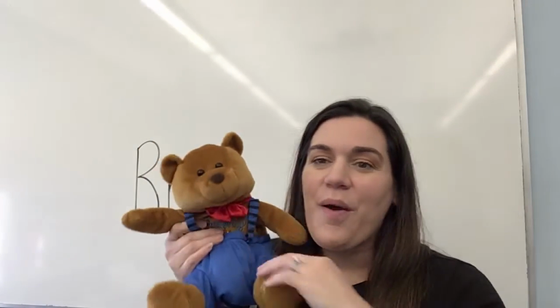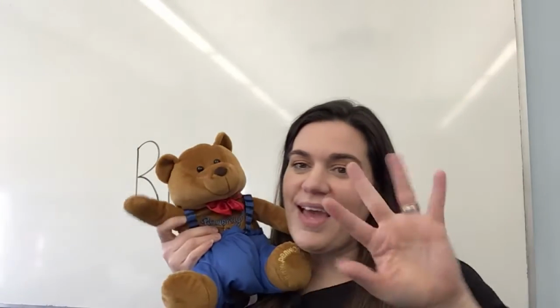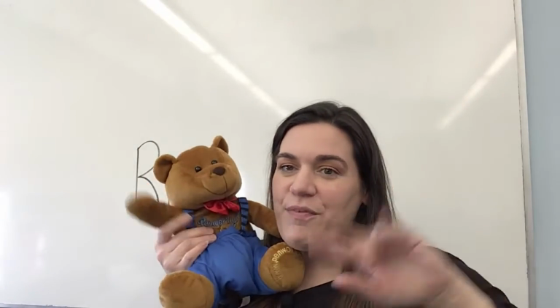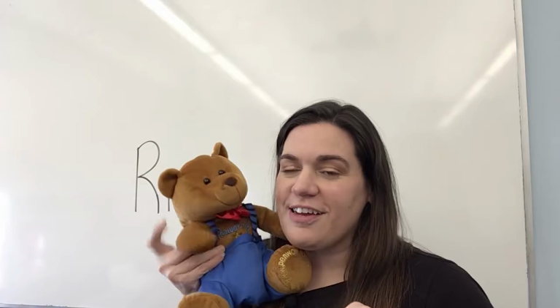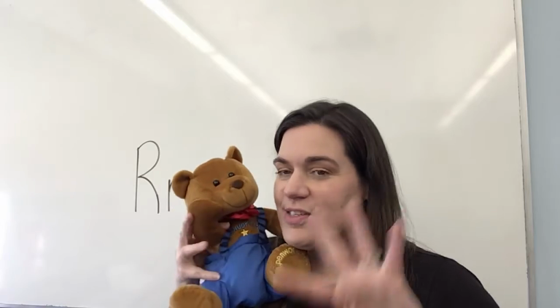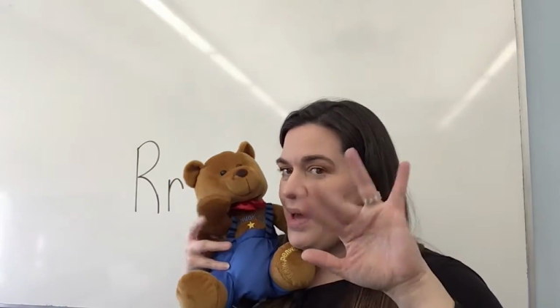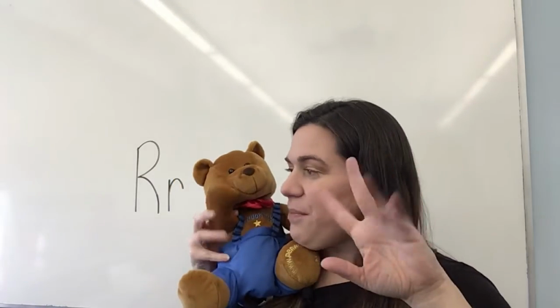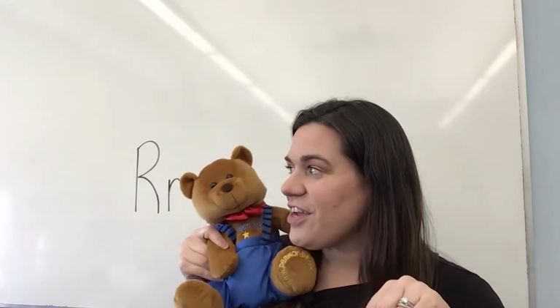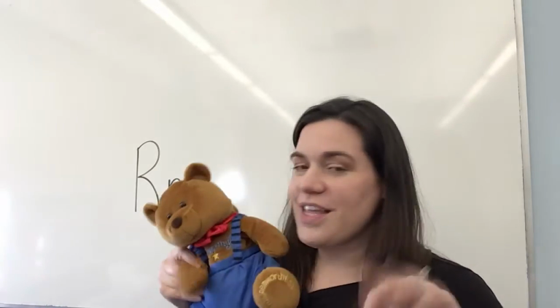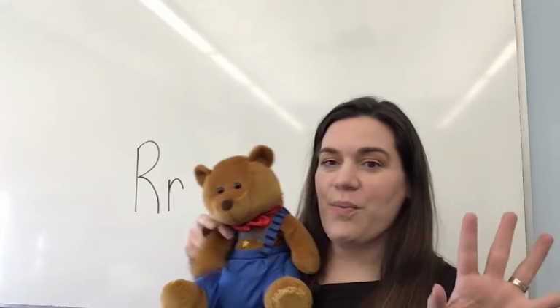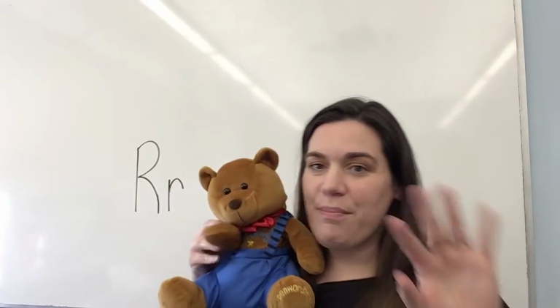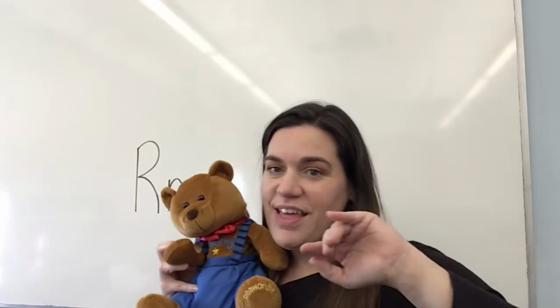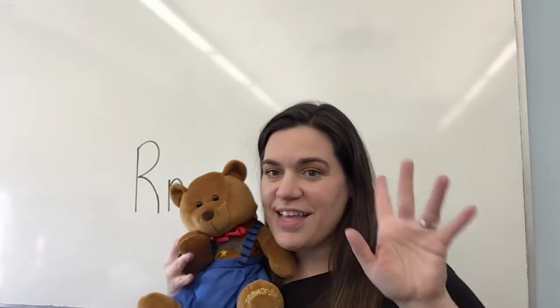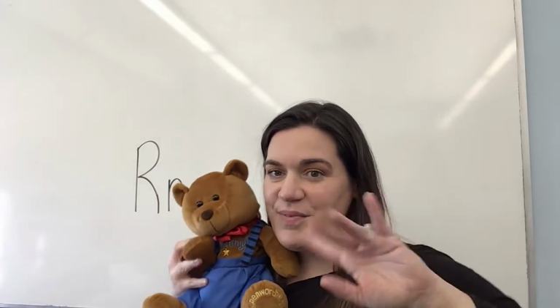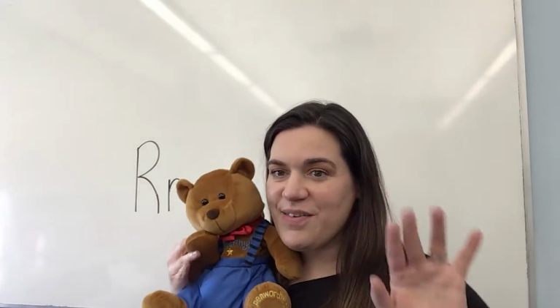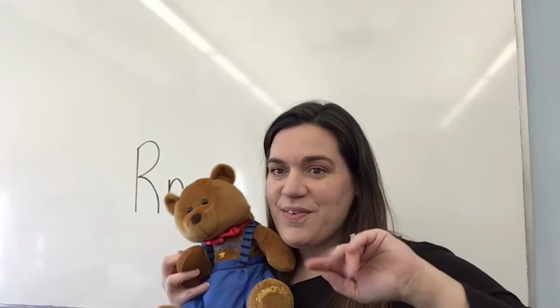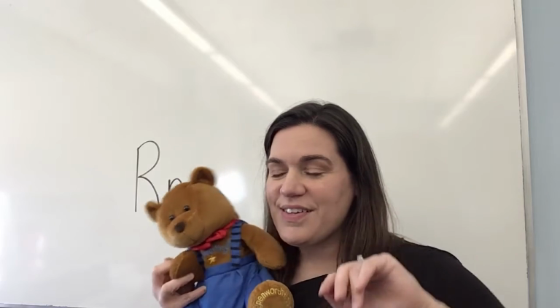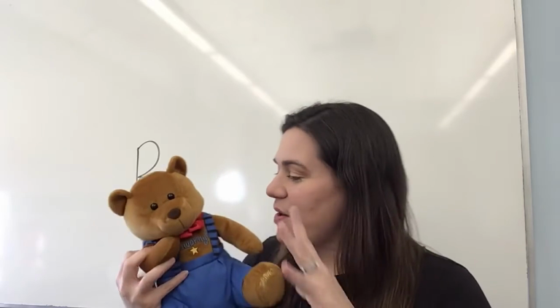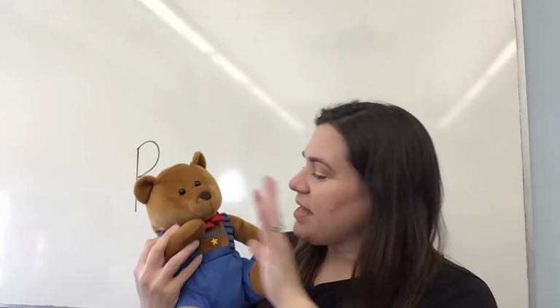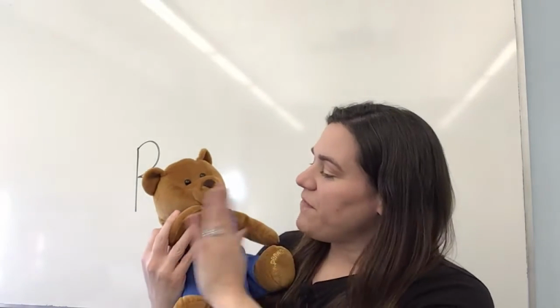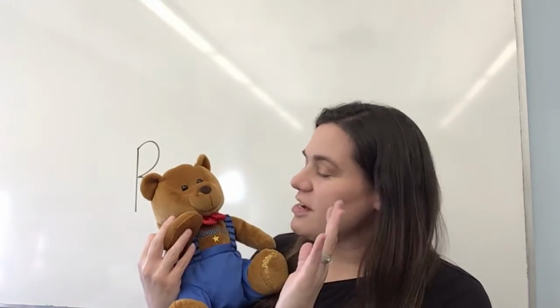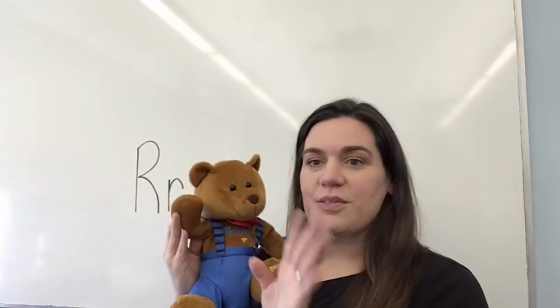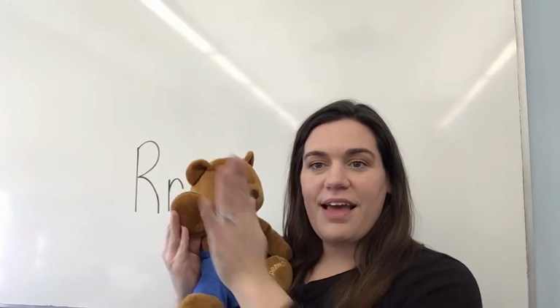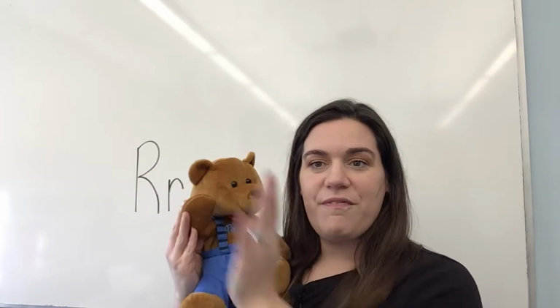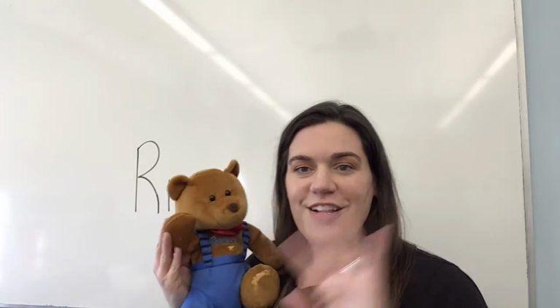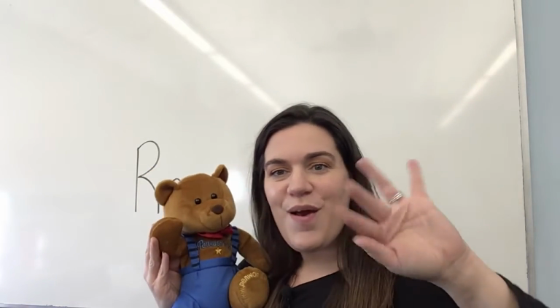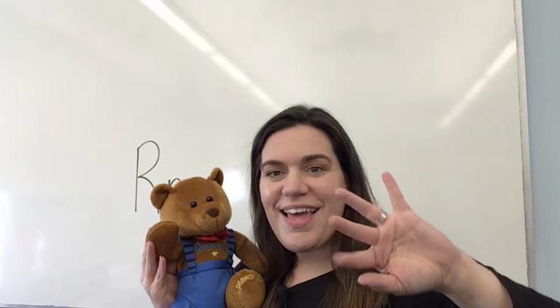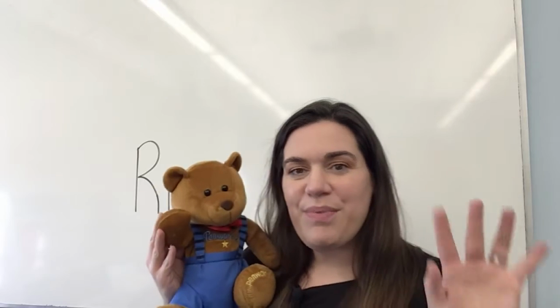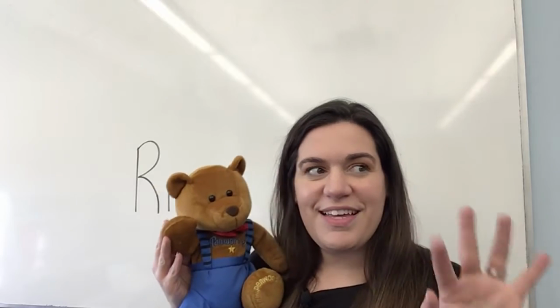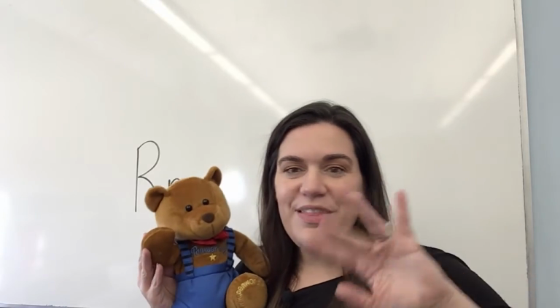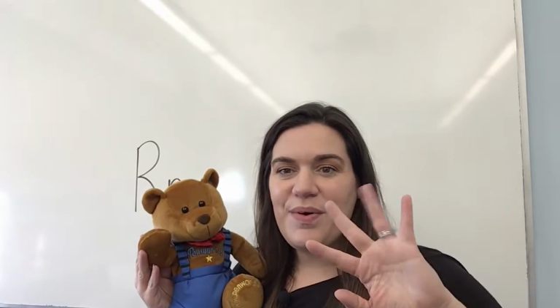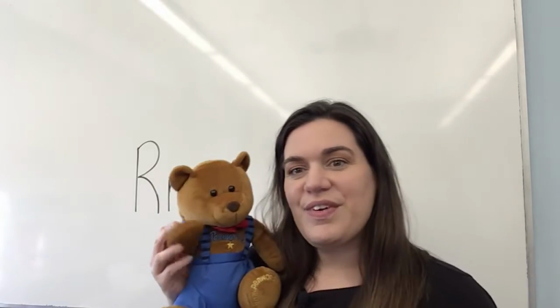Wake up, fingers, wake up, fingers, wake up, fingers, and wiggle, wiggle, wiggle. Wake up, fingers, wake up, fingers, wake up and wiggle in the morning.